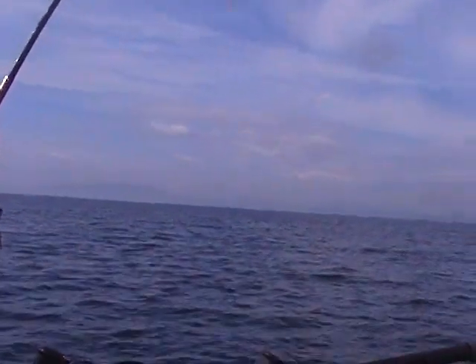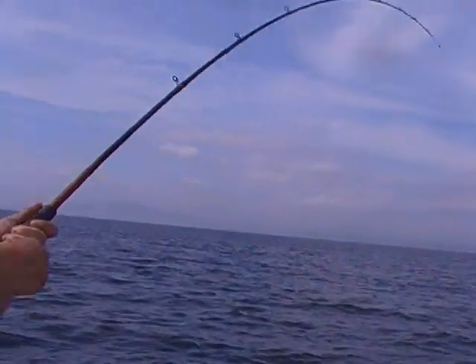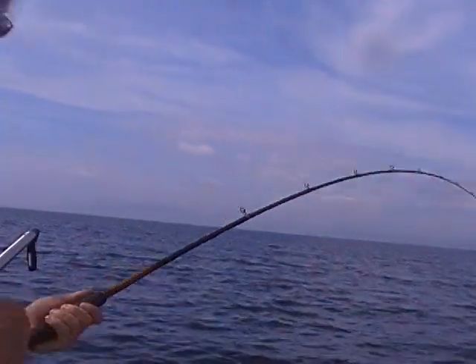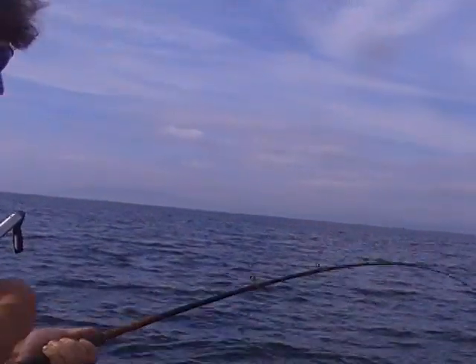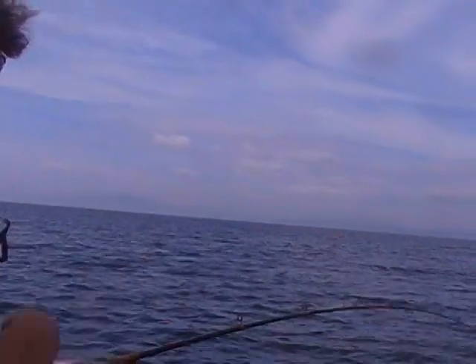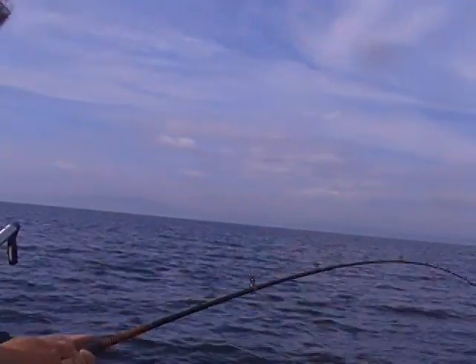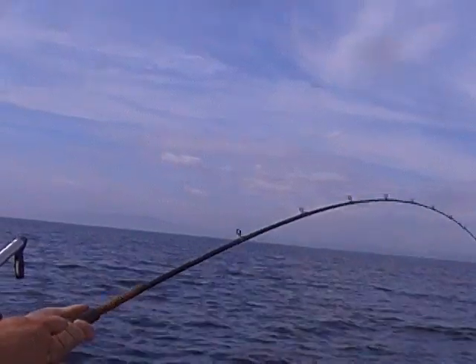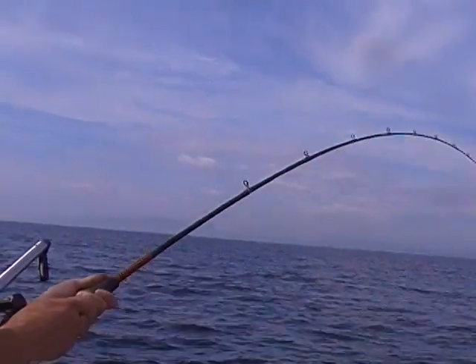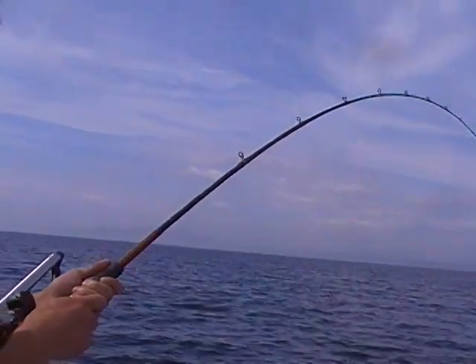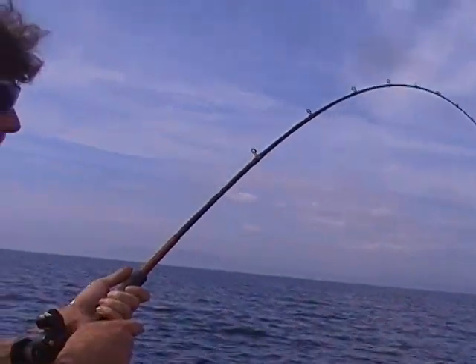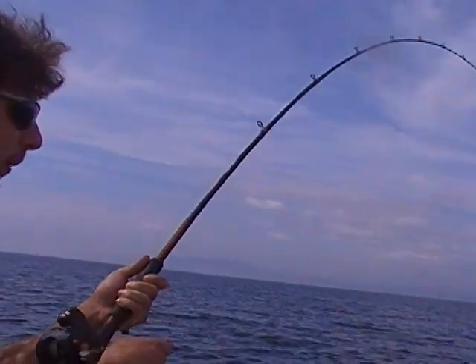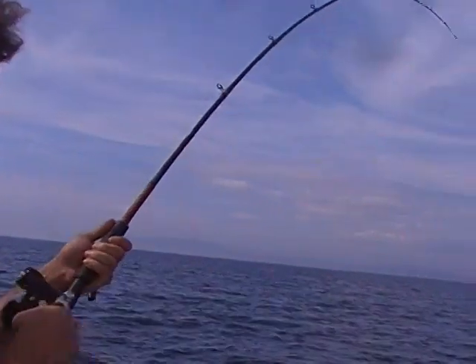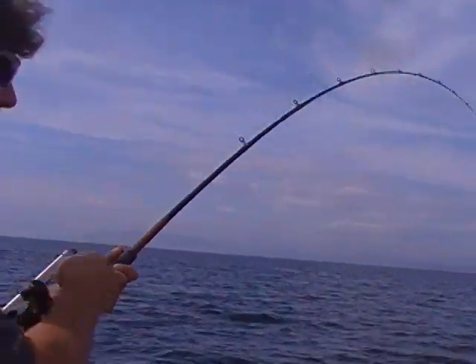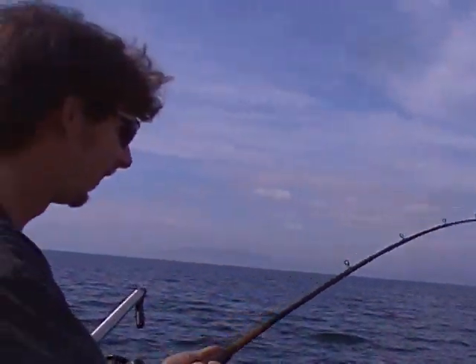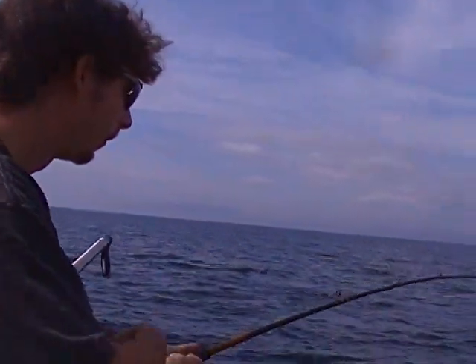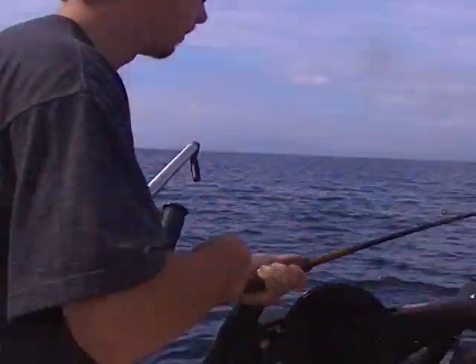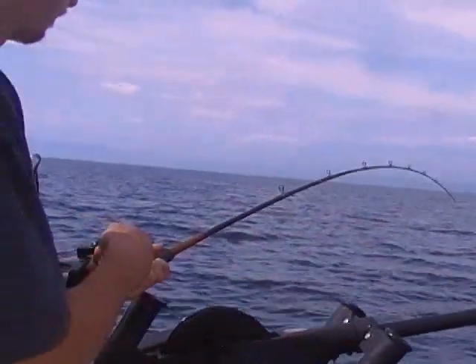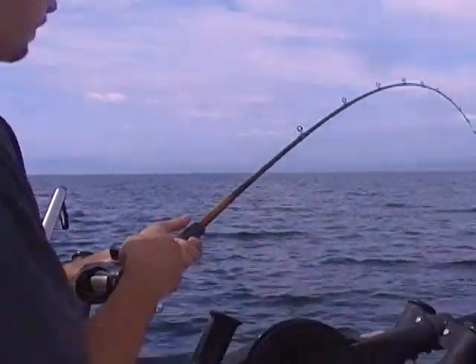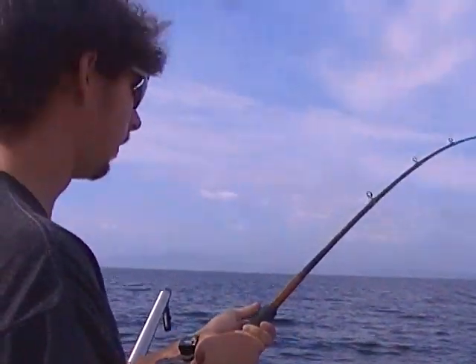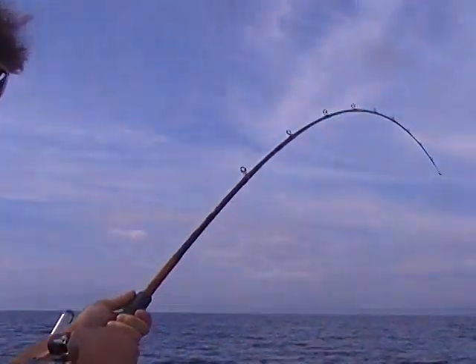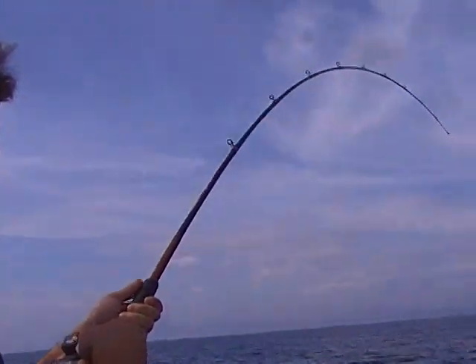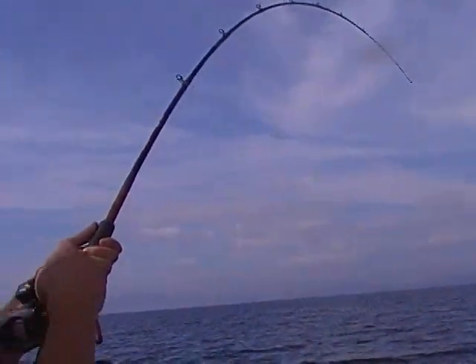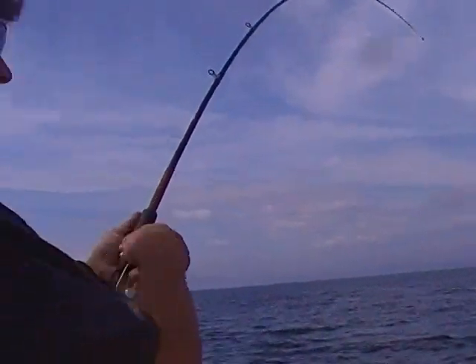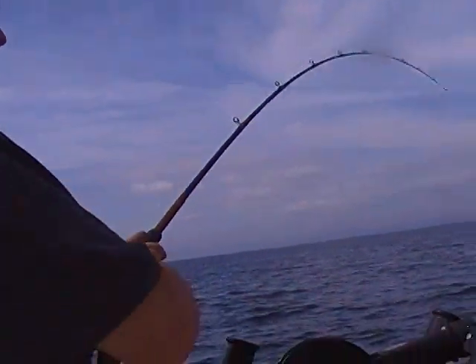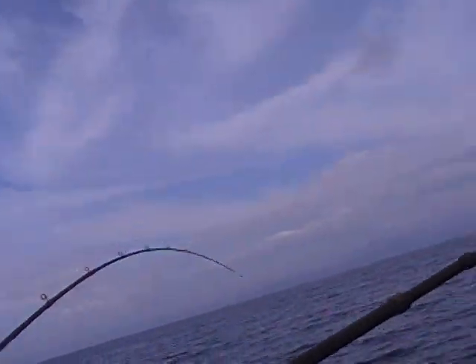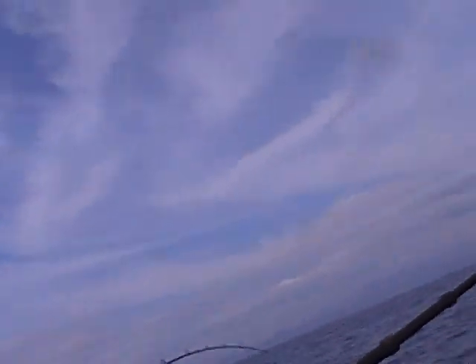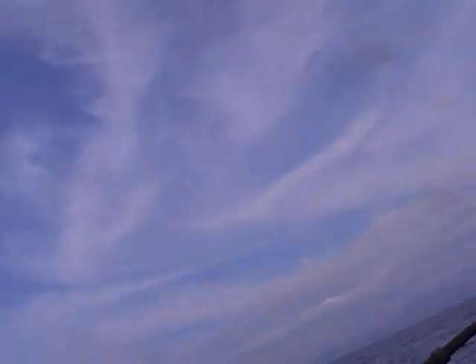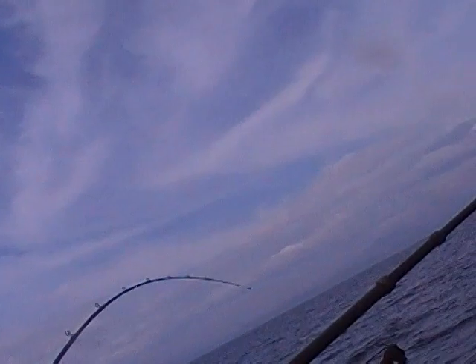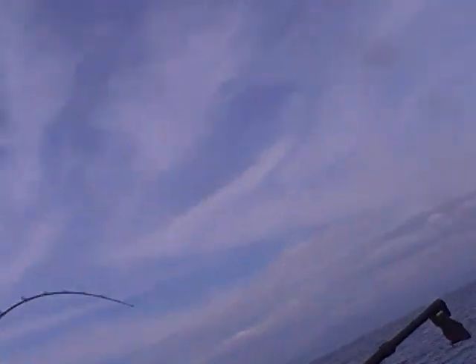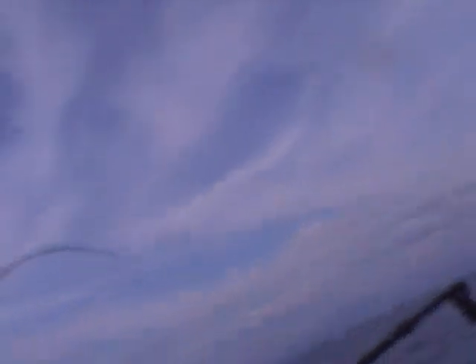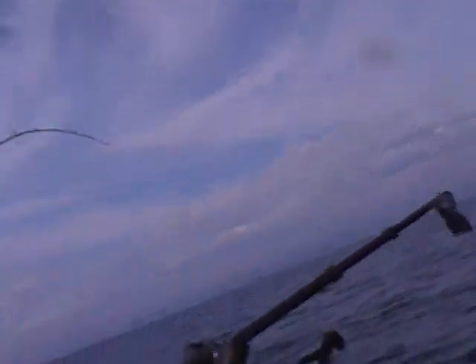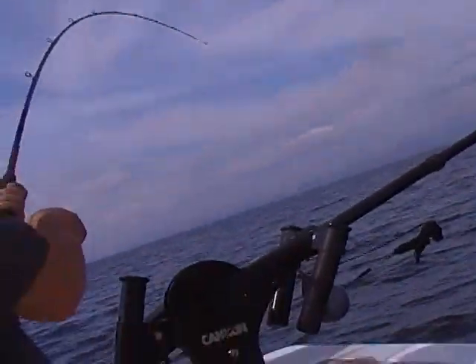Now I got some weight, Joel. He wanted to go back down. I saw a flash. Did you see fish? Yep, right there.